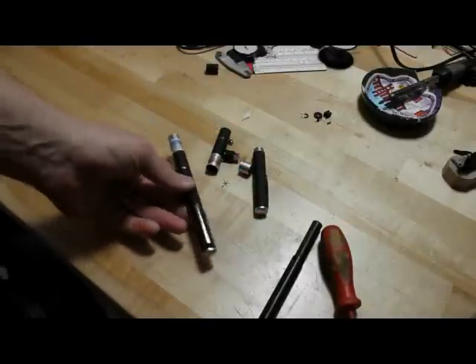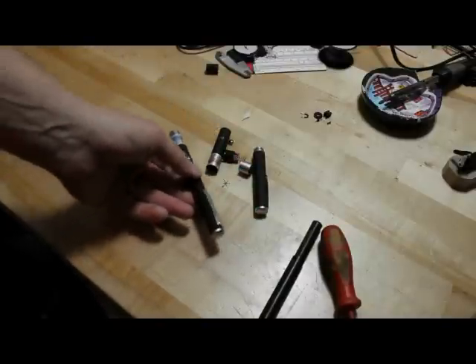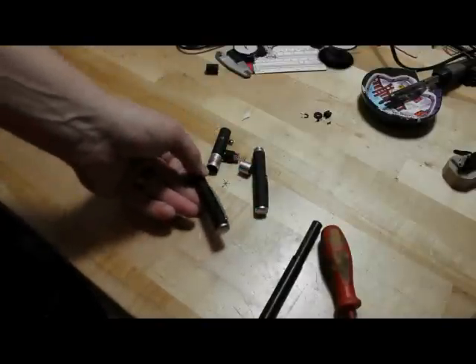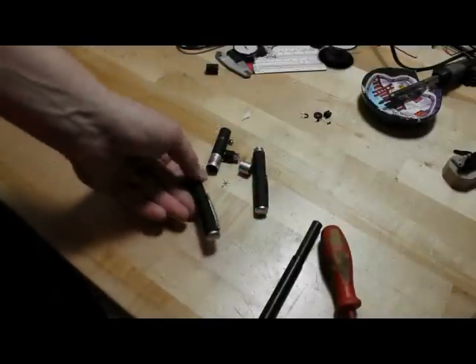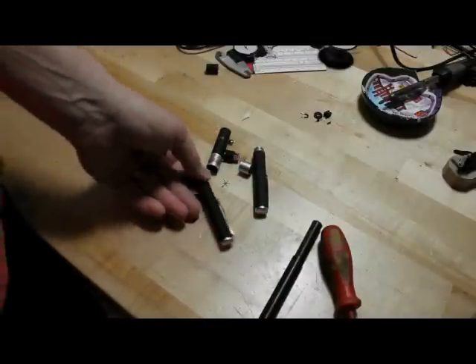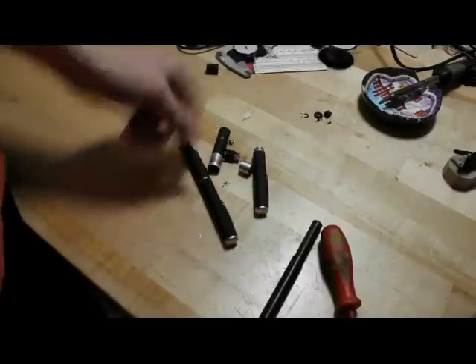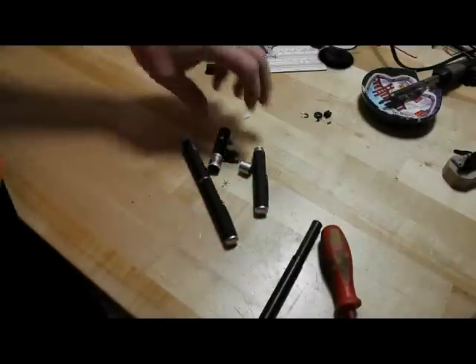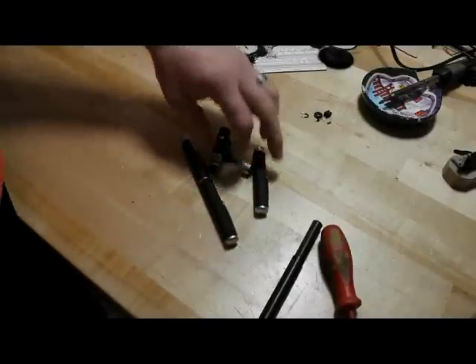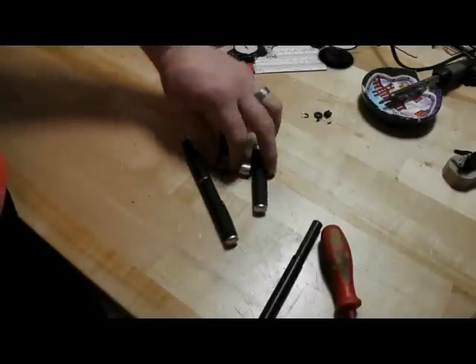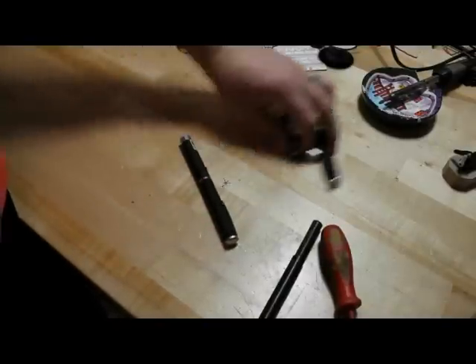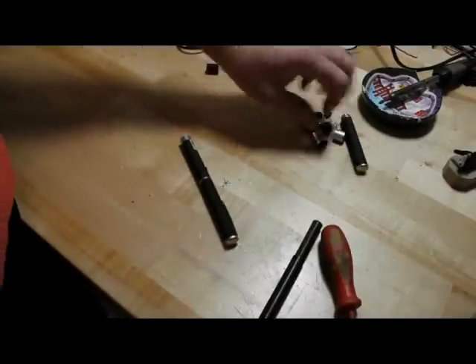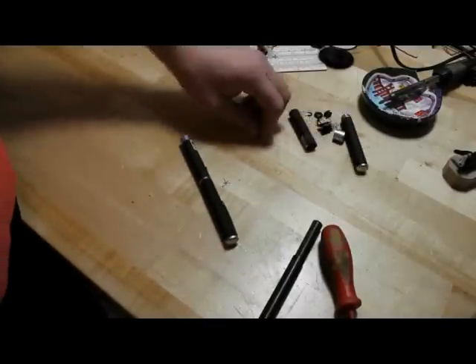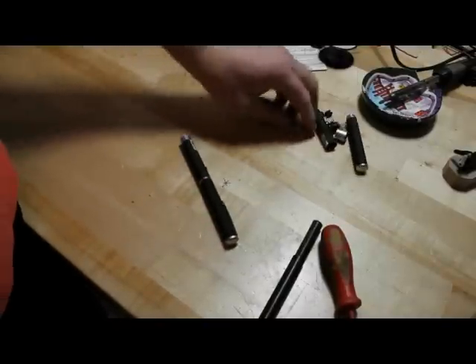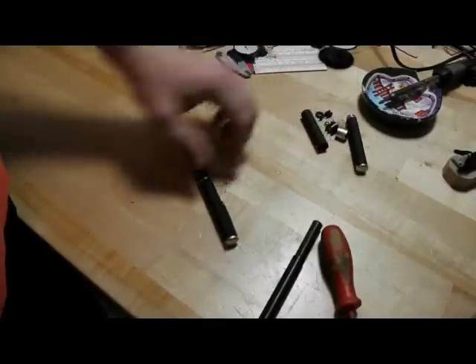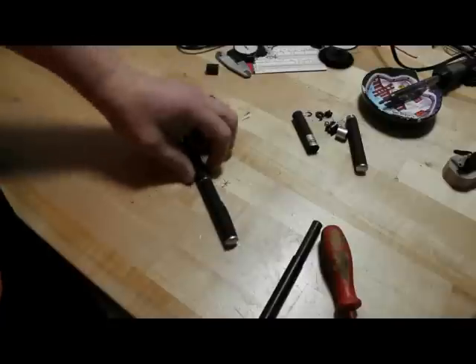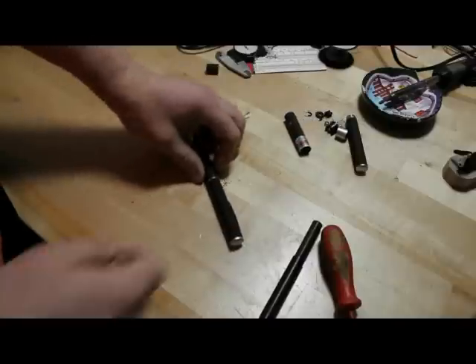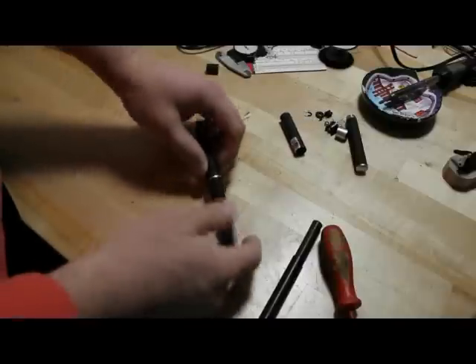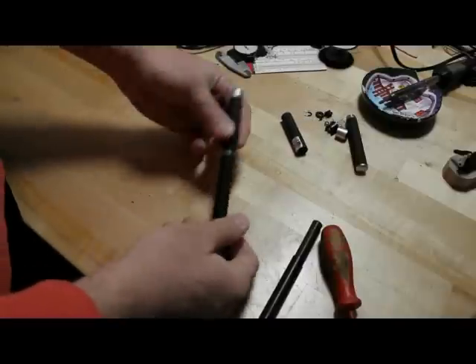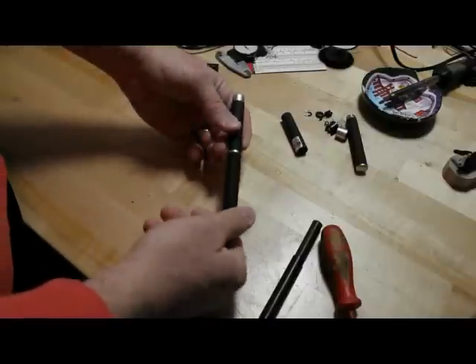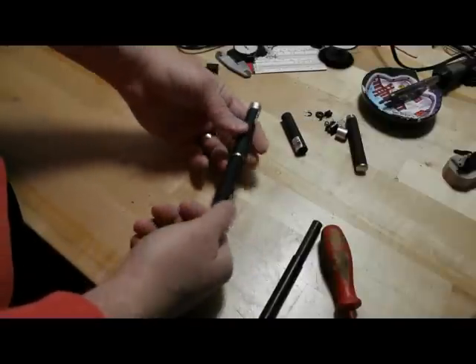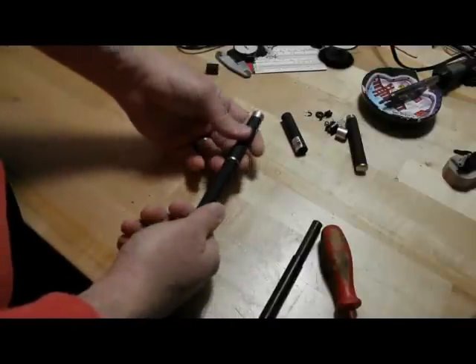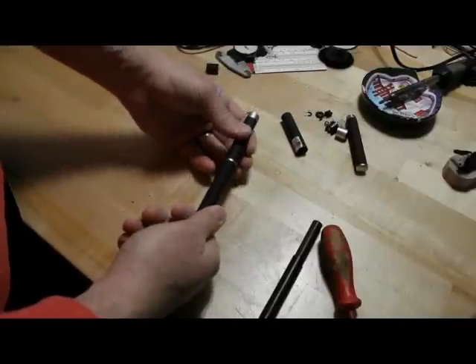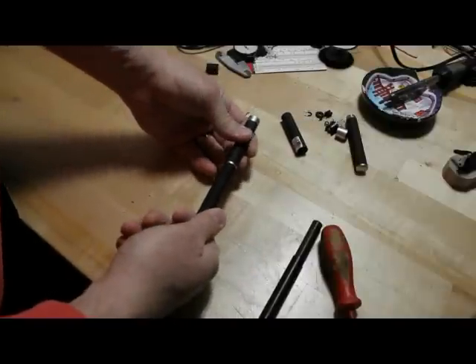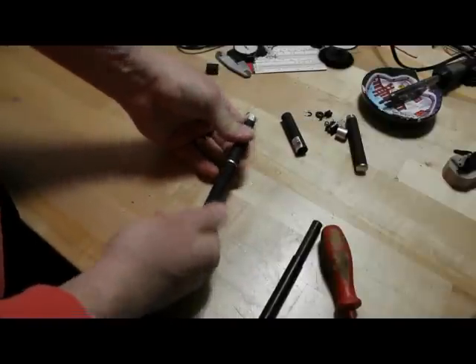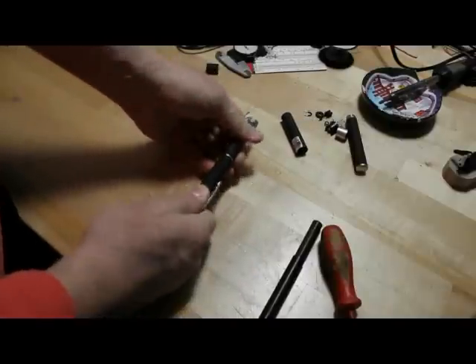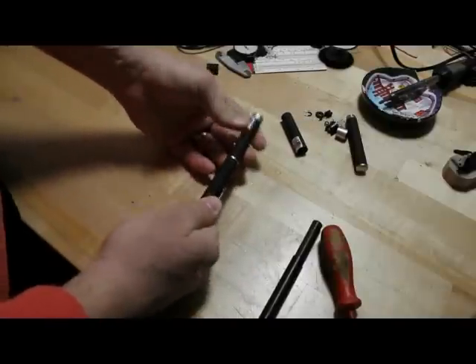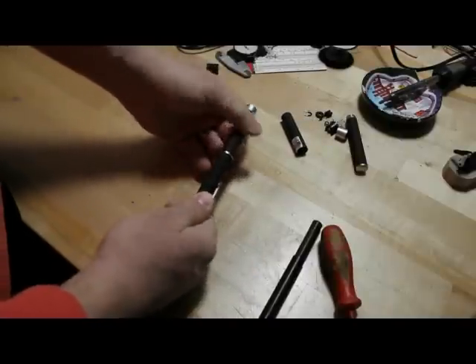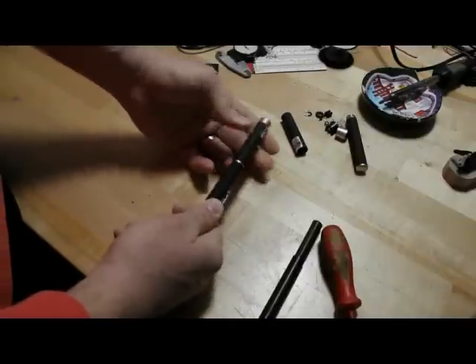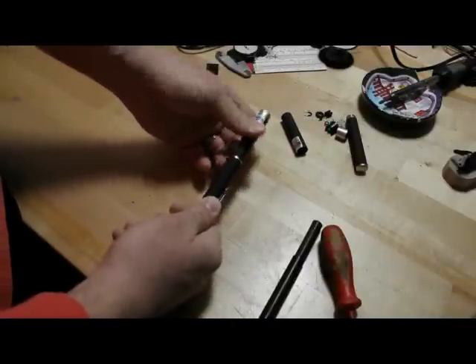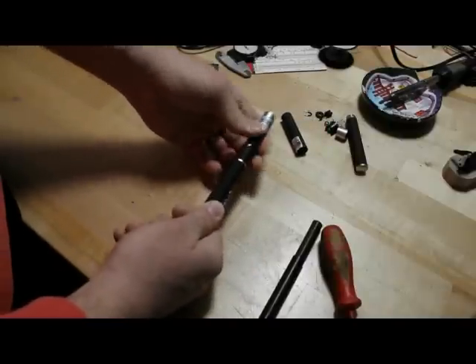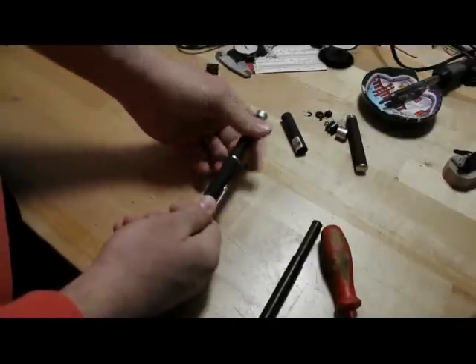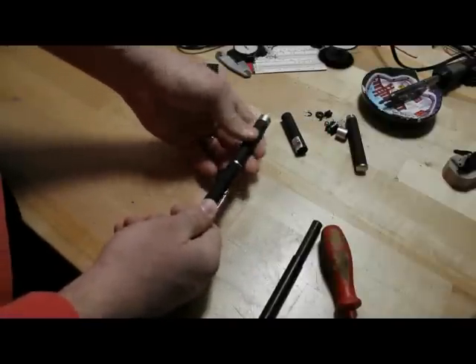It should be about the same as the green. First of all, you can unscrew it here — that's where the batteries come out.